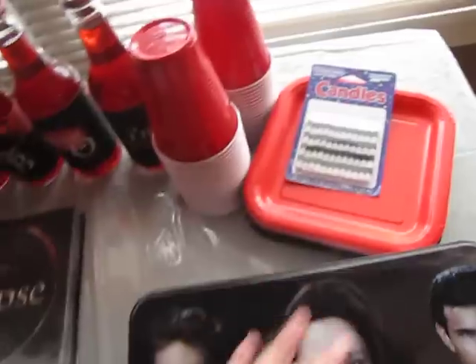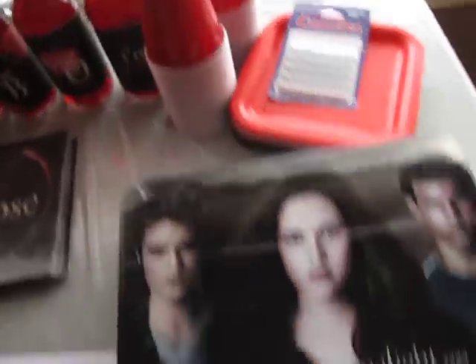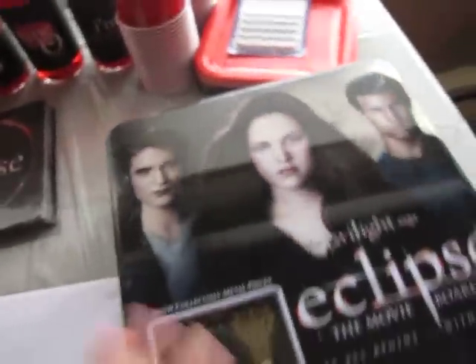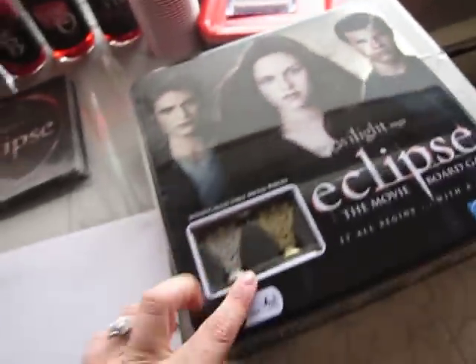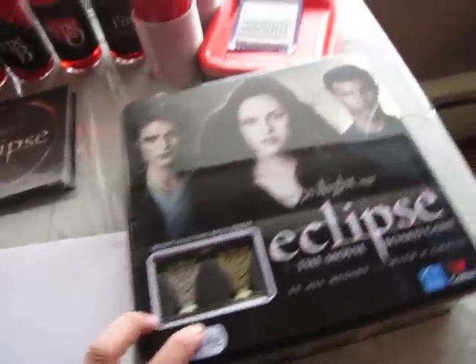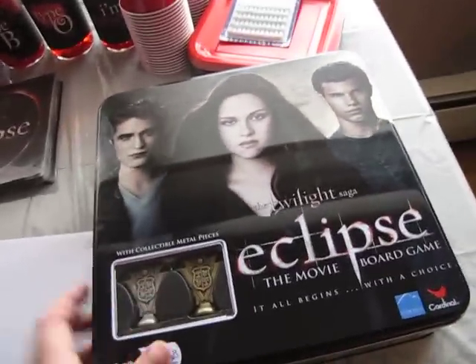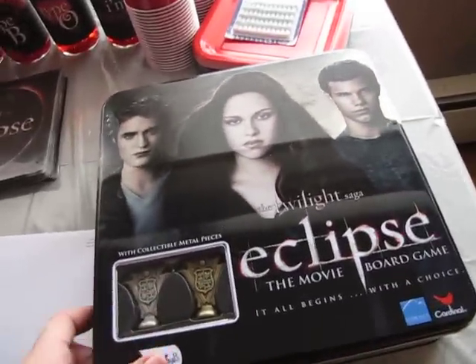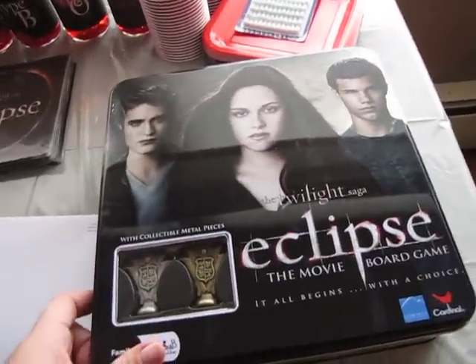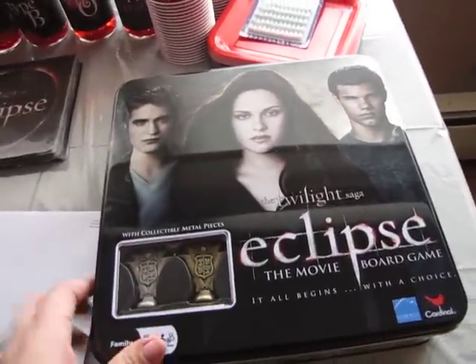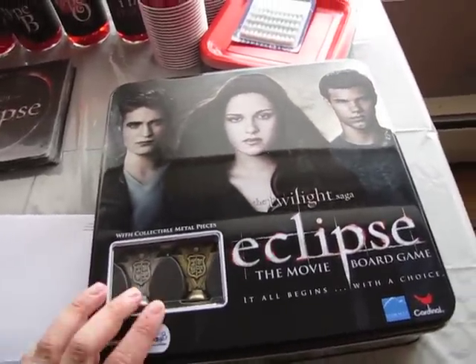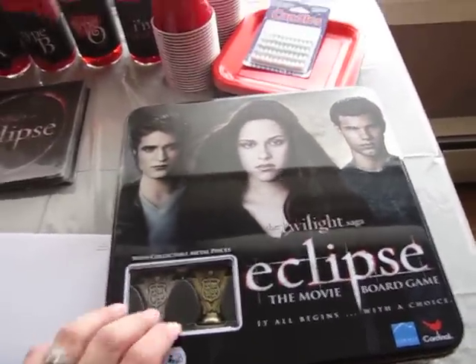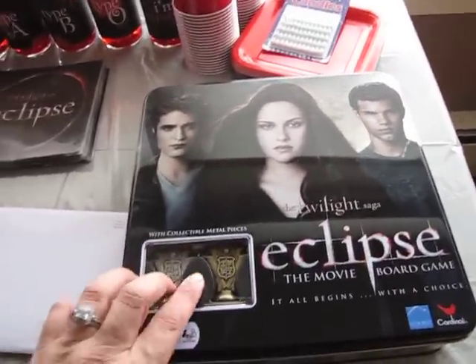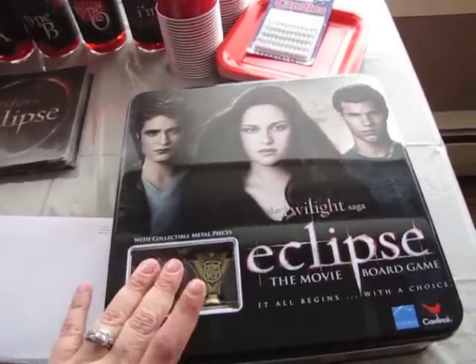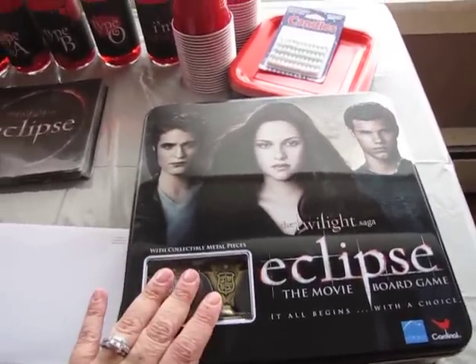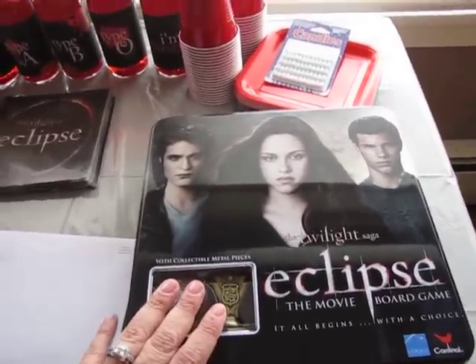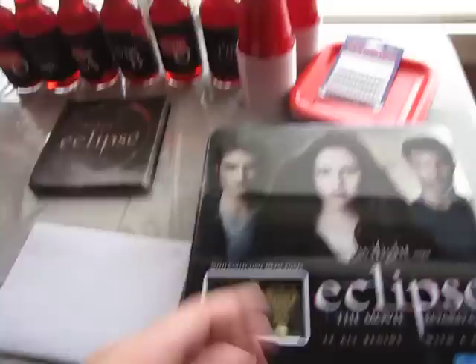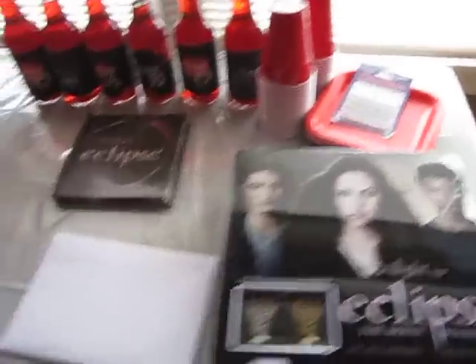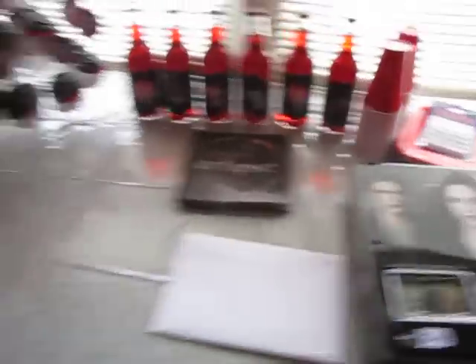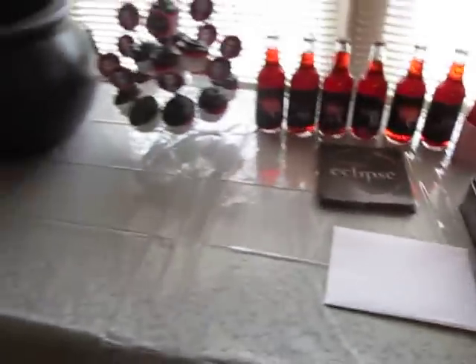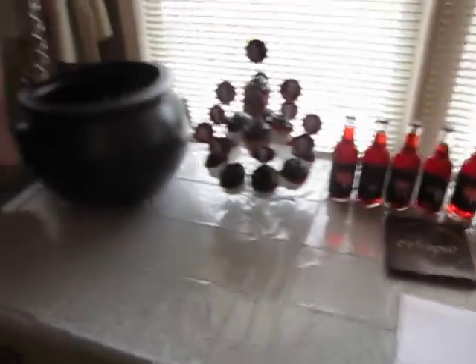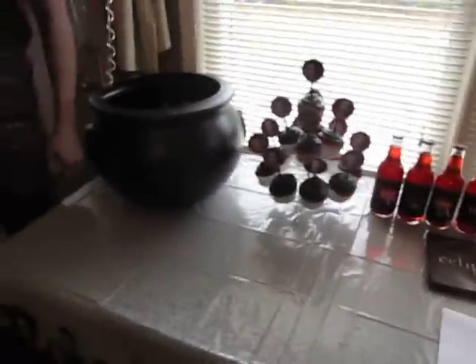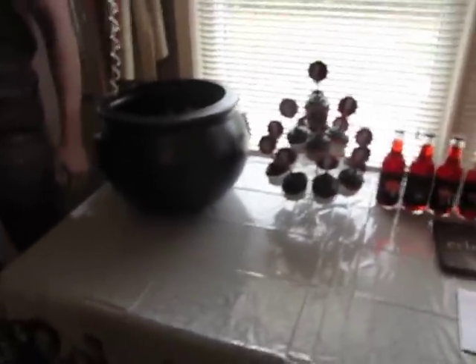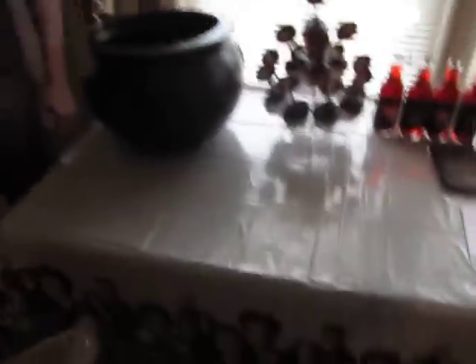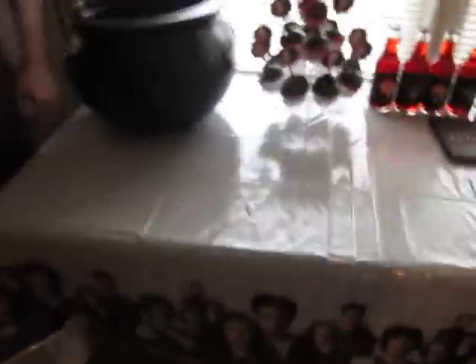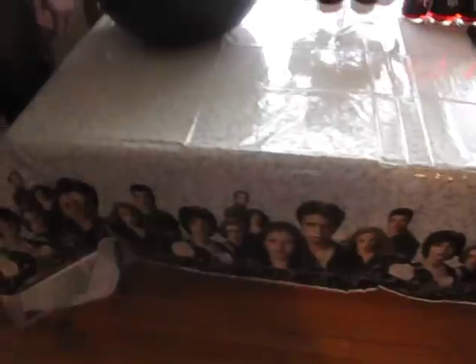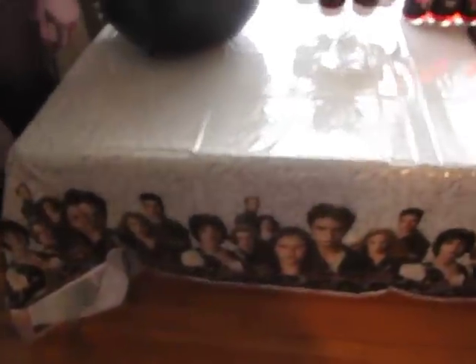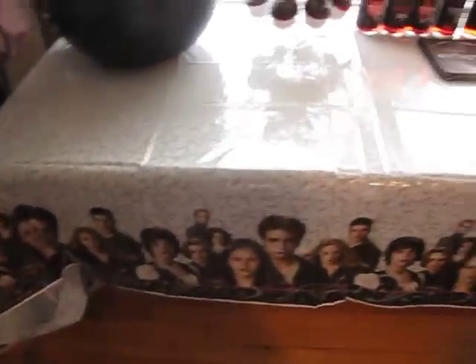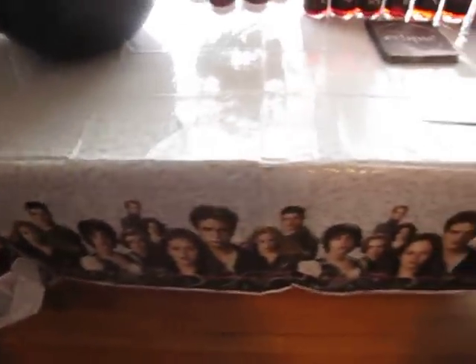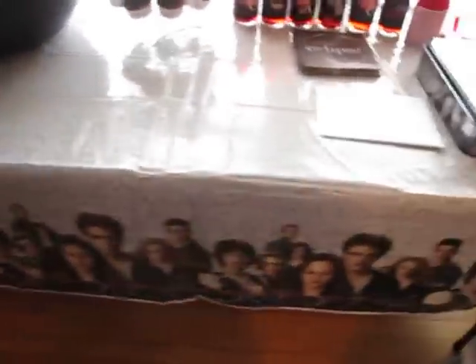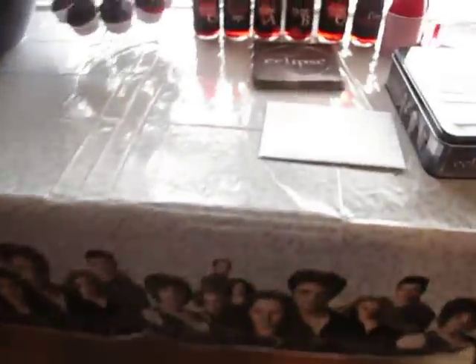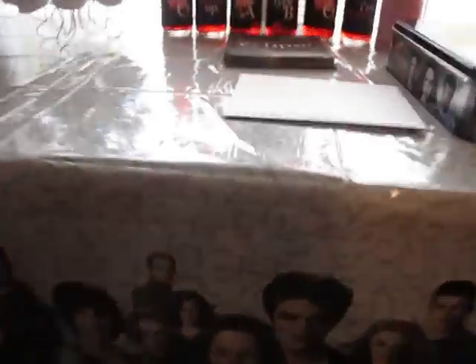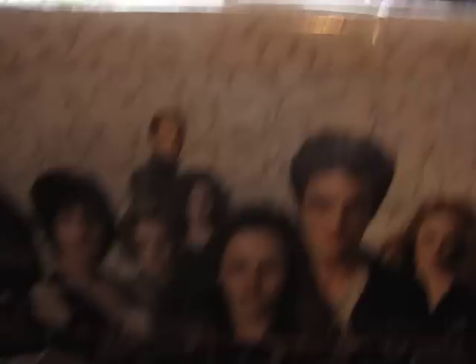And I got her flickering light candles. And then I got a game for her so she can play it with her friends. So yeah, that's what's going on in my house. And the tablecloth — all the characters are on it.